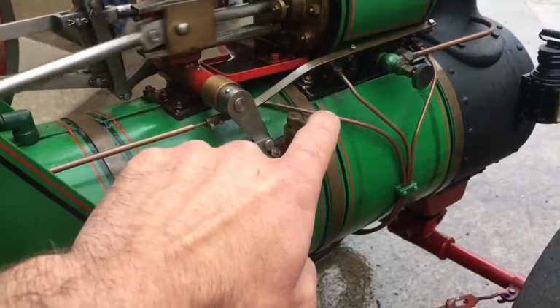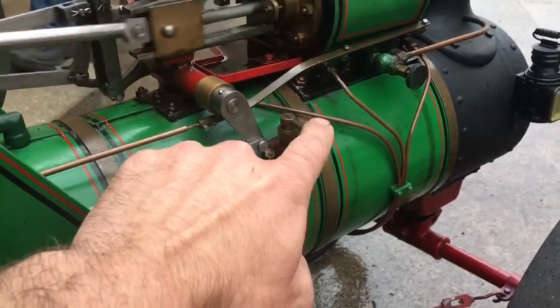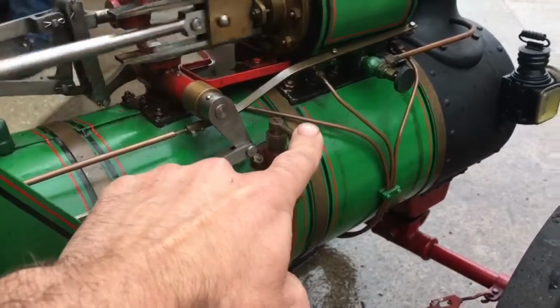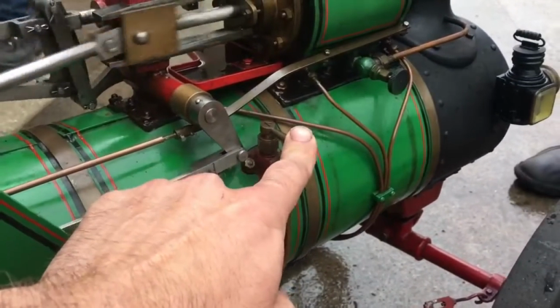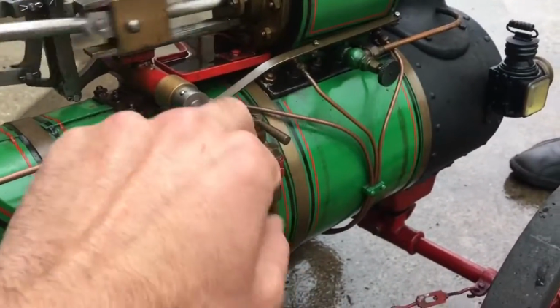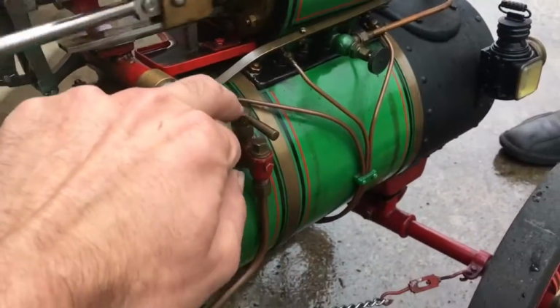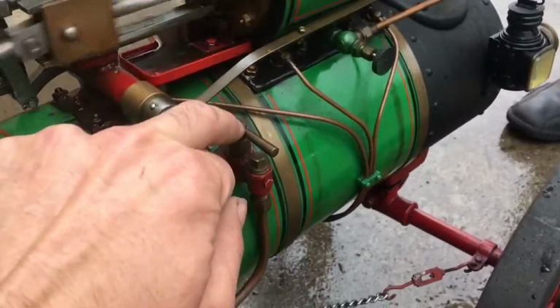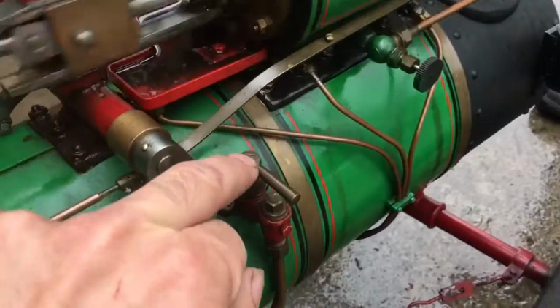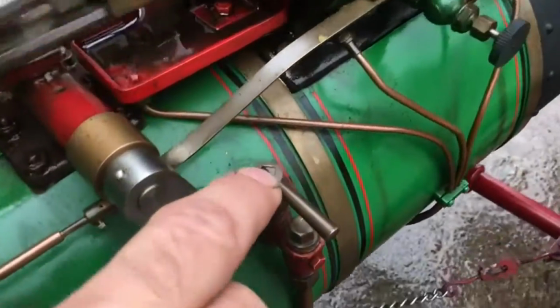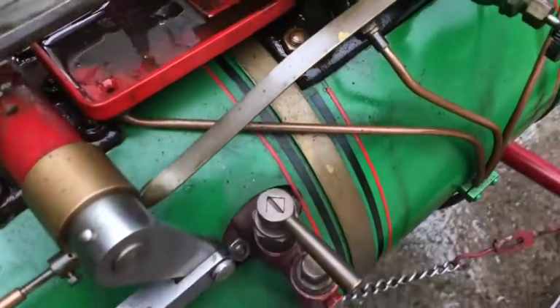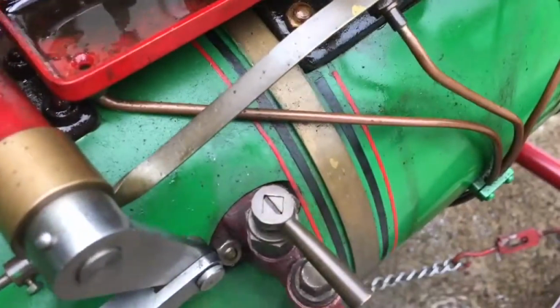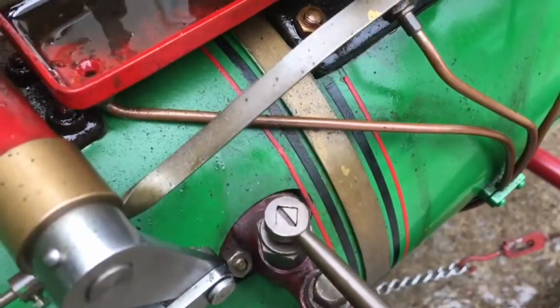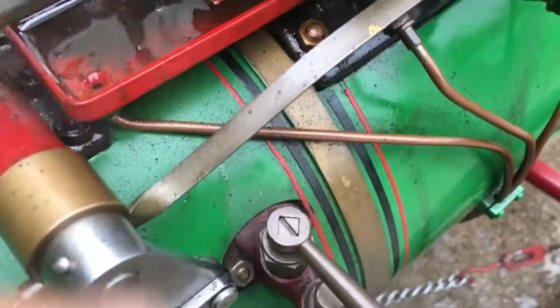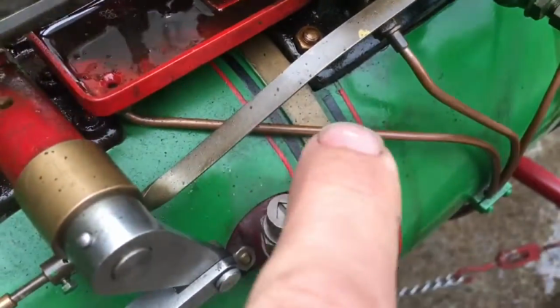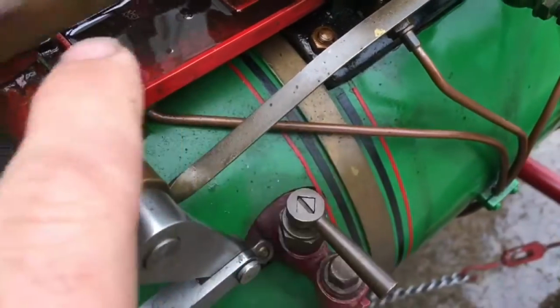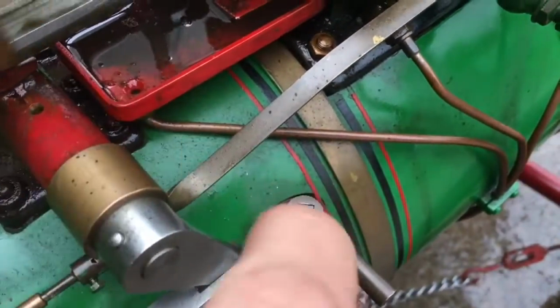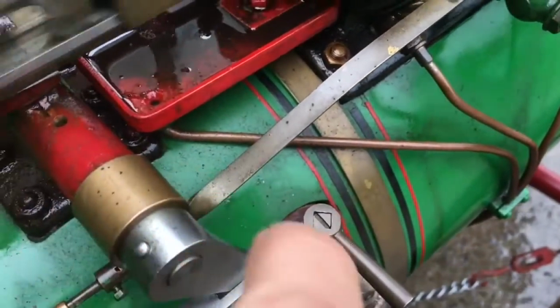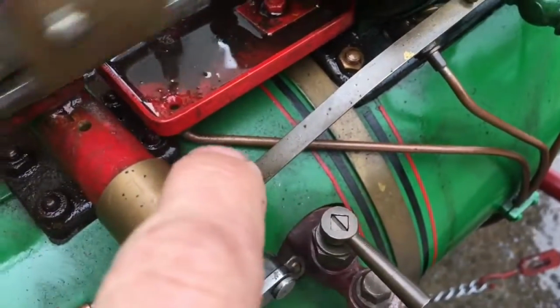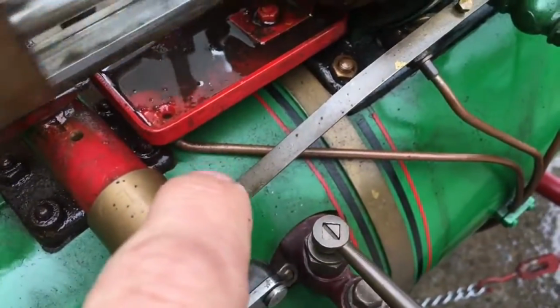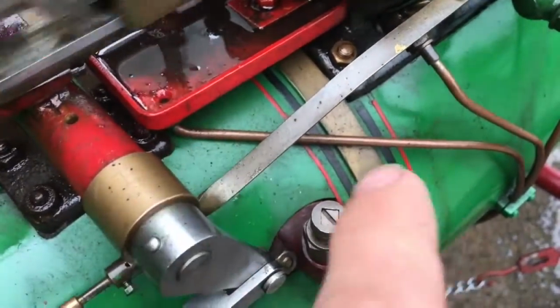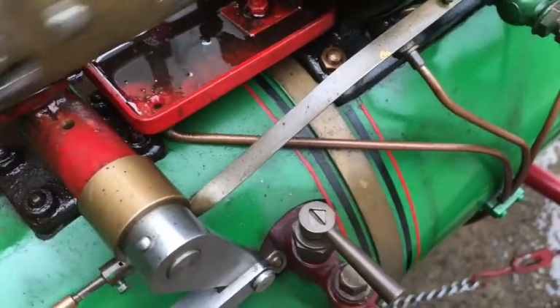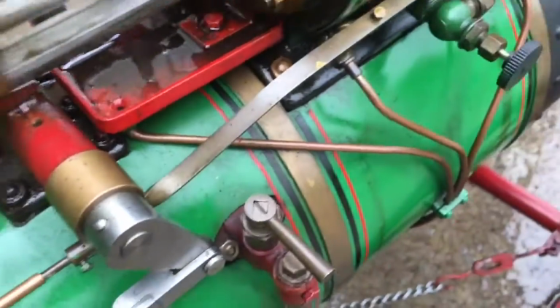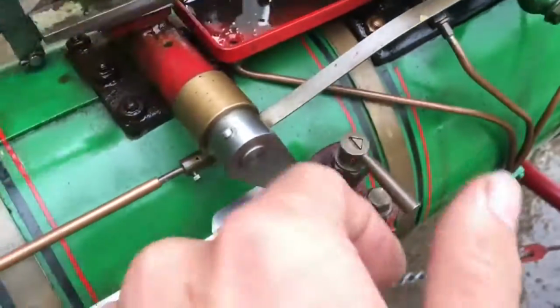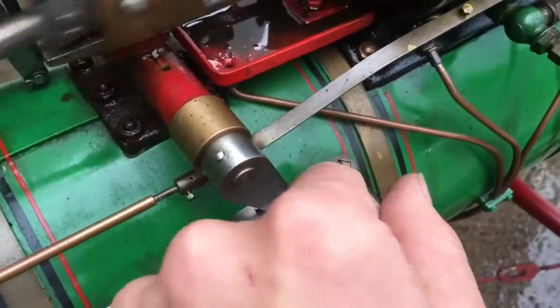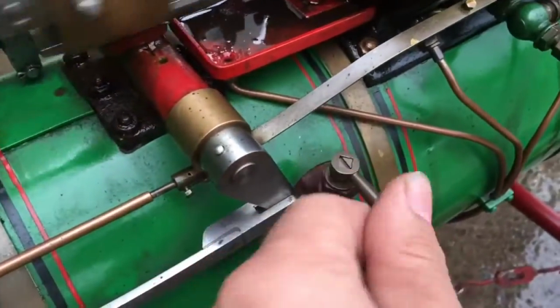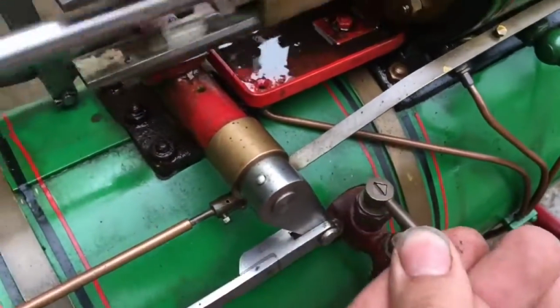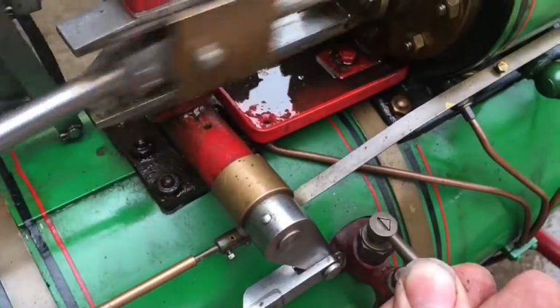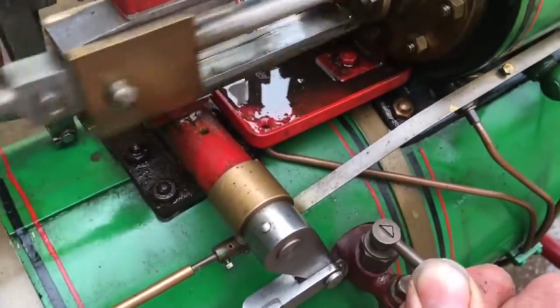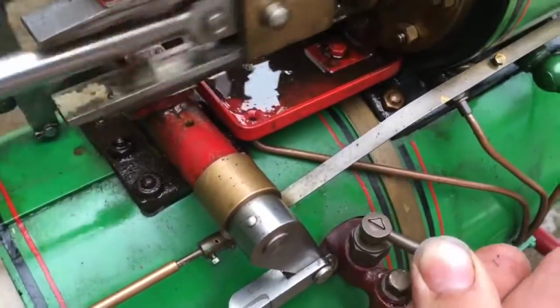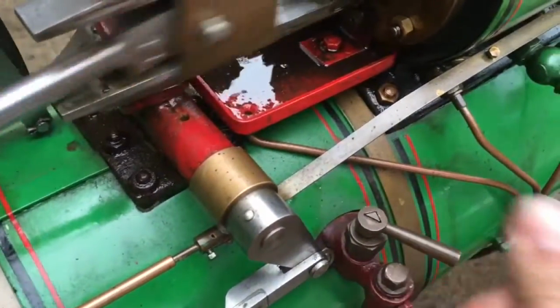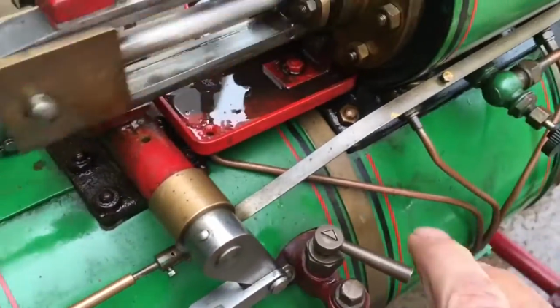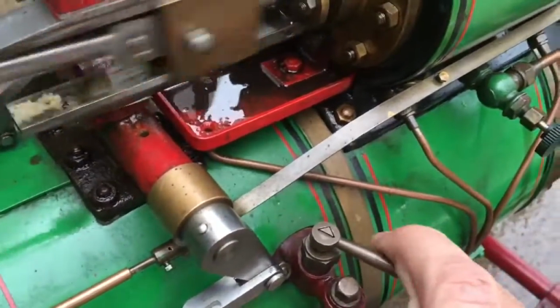That will feed in all the way through into this plaque here. If you wanted to turn the plaque off, you can just do that, and you can see the little lines on the top — they point into the boiler if it's open, and crossways if it's shut. You can see that would shut it.